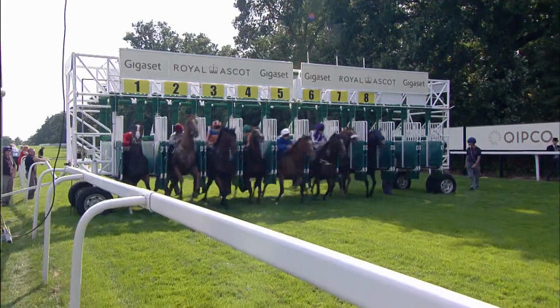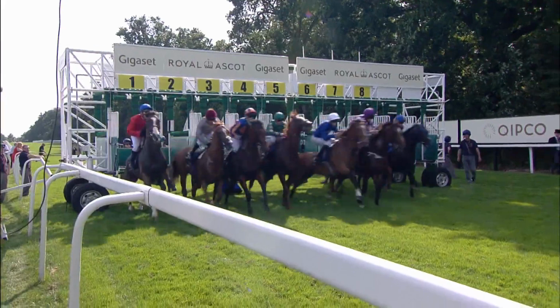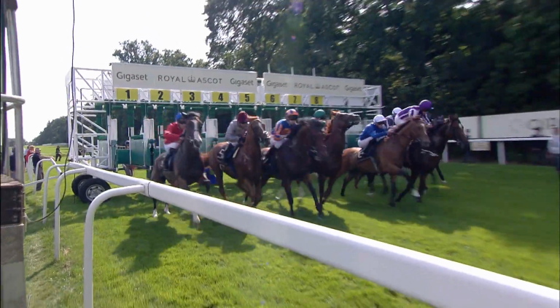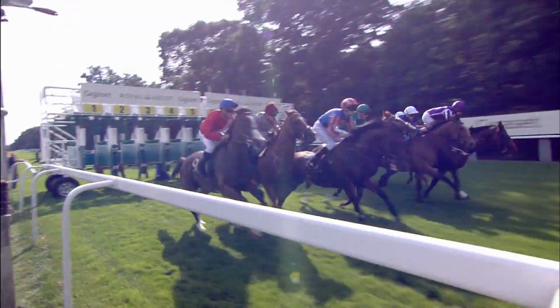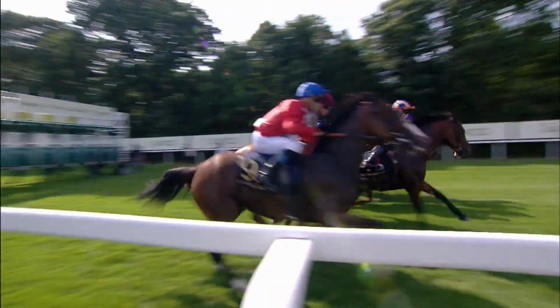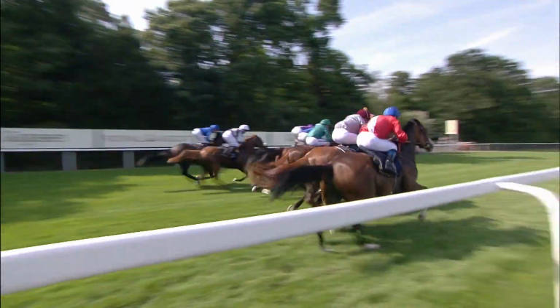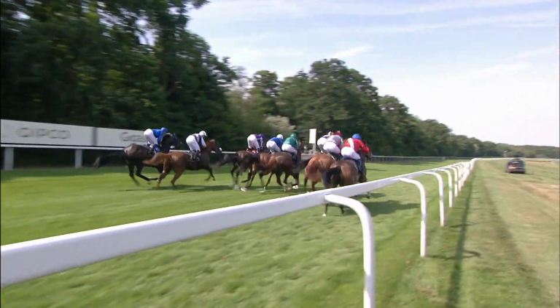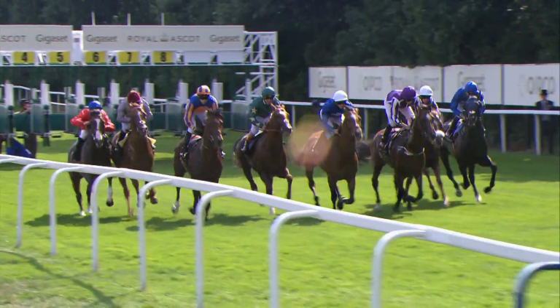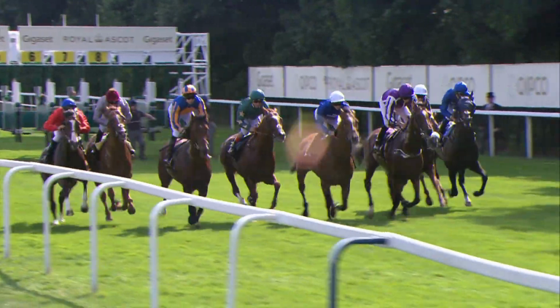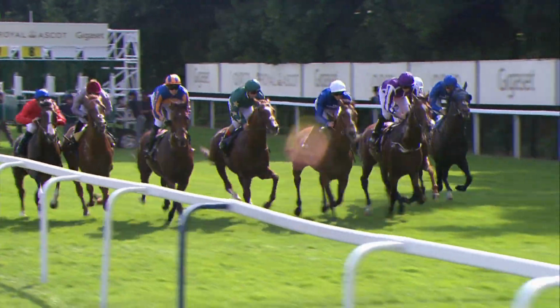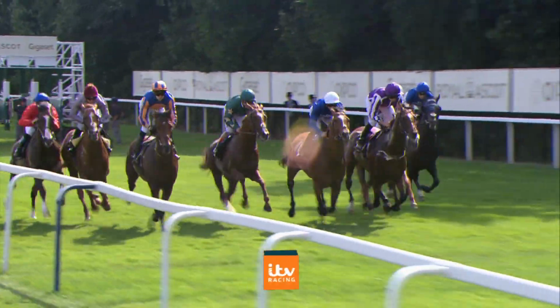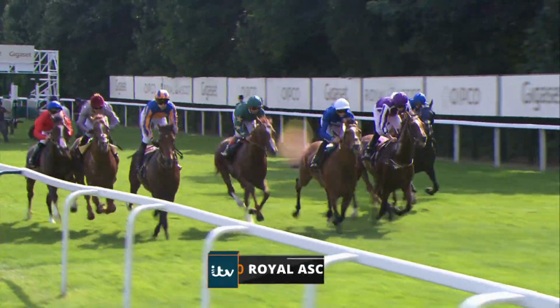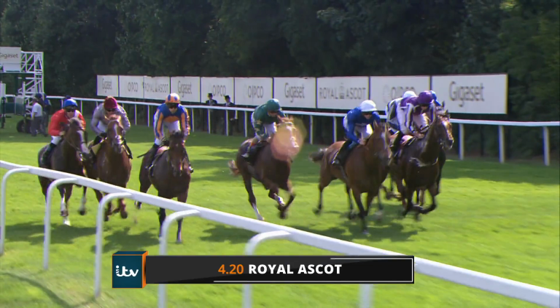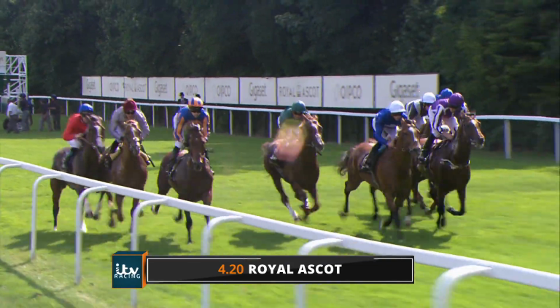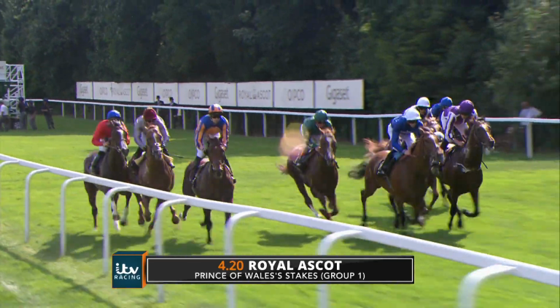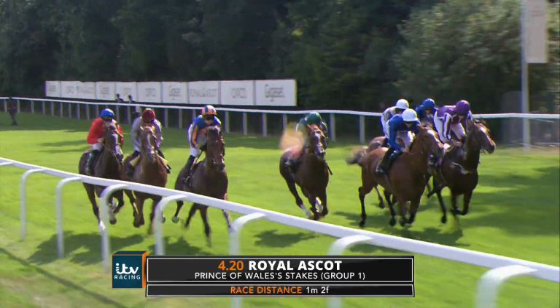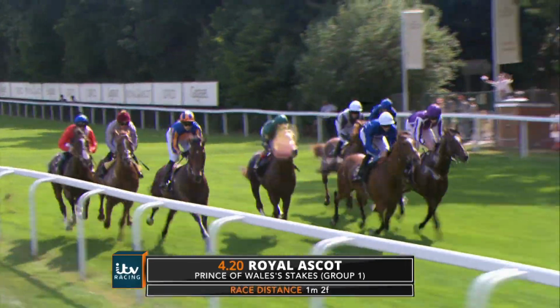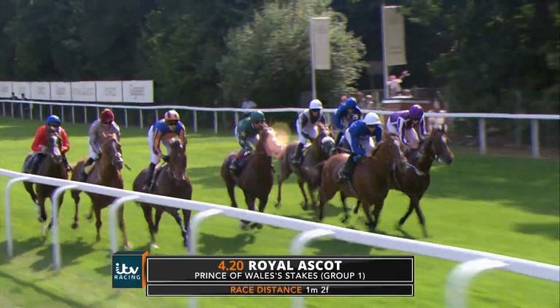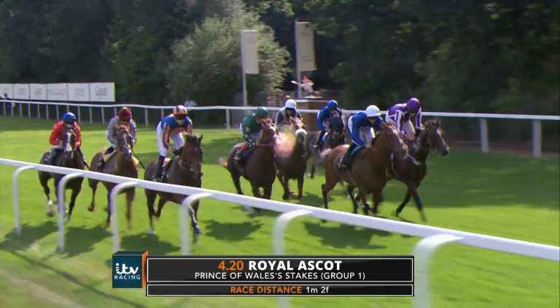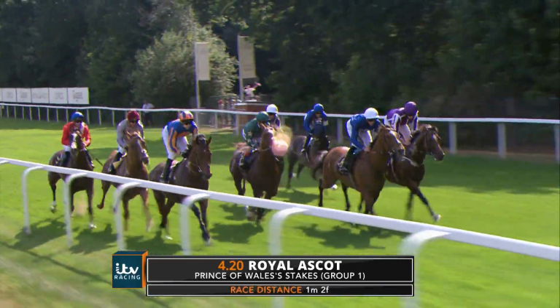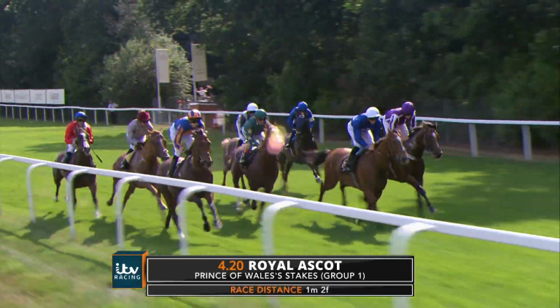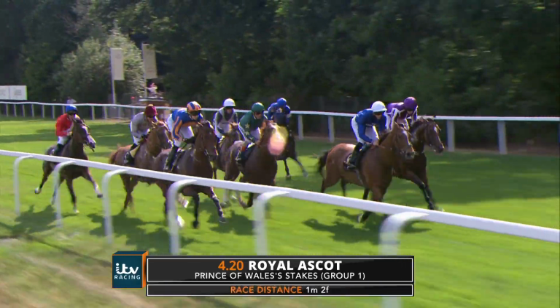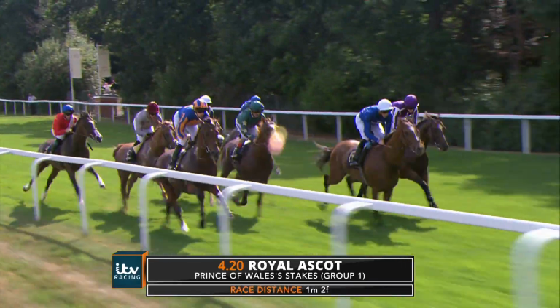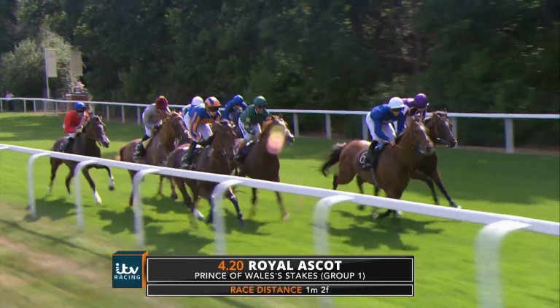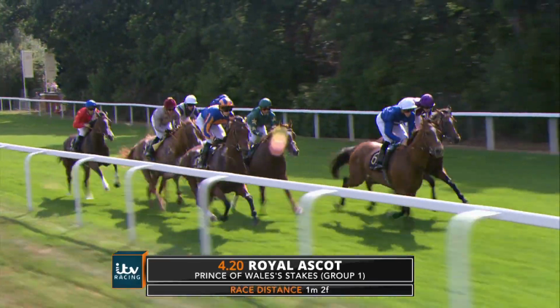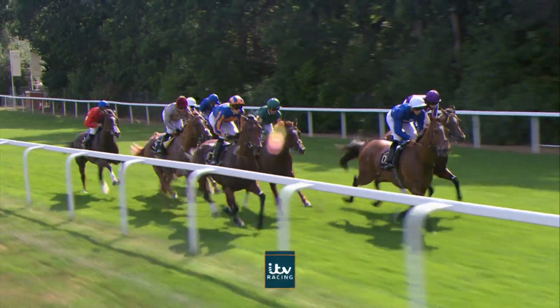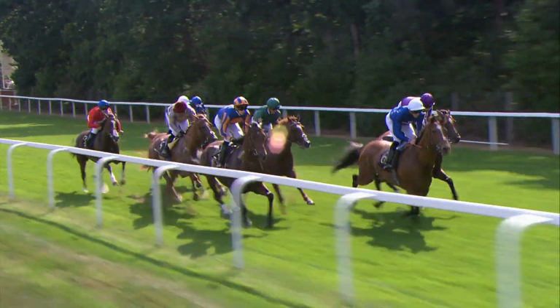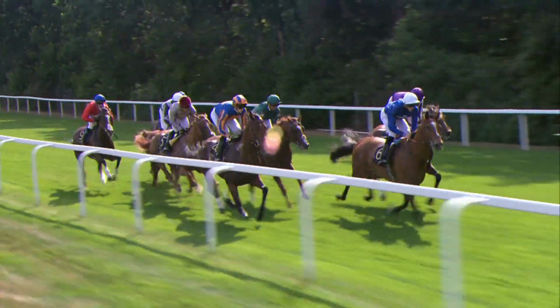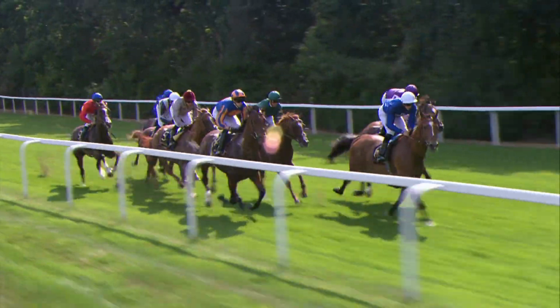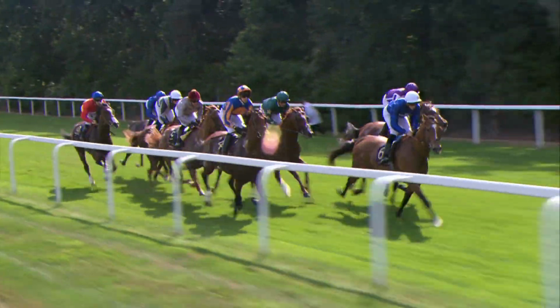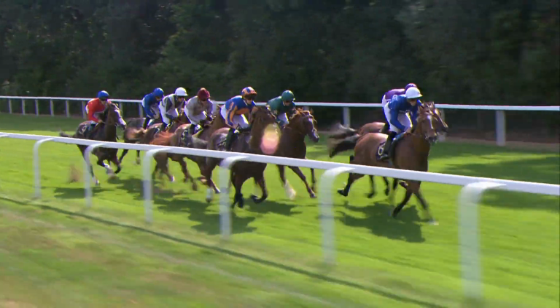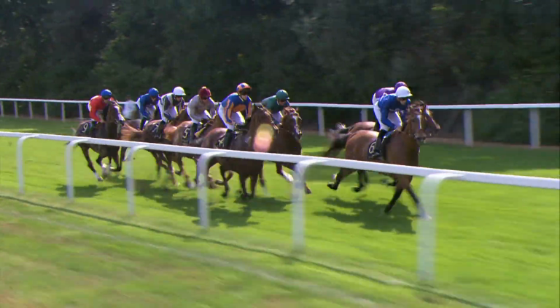From that outside gate, they jump away. Let's see the tactics: Johanna's Vermeer is going forward, but likewise Highland Reel, and also Scottish with that white cap. It's Scottish who moves forward in company with Johanna's Vermeer.